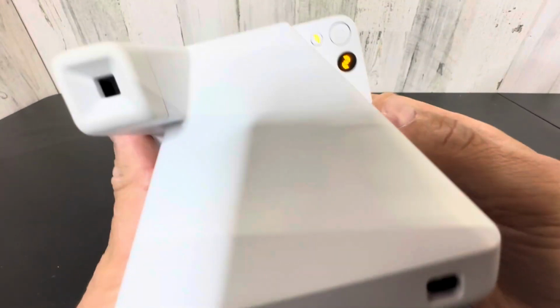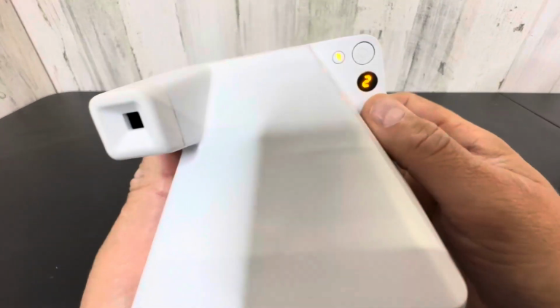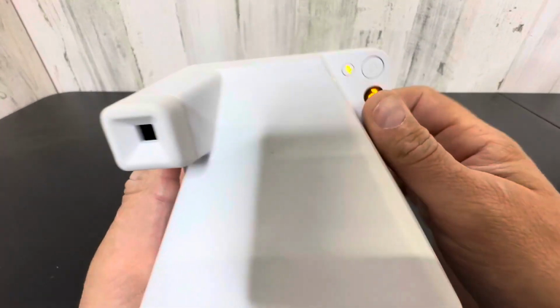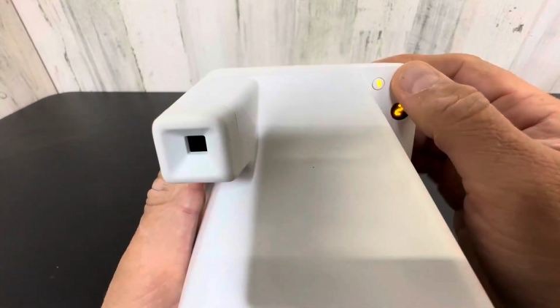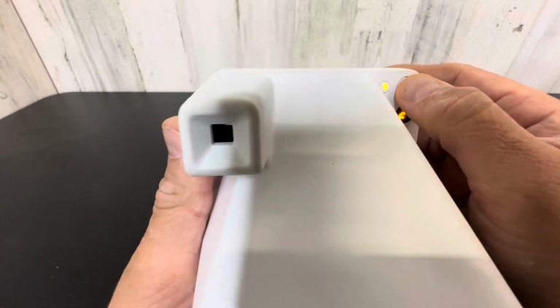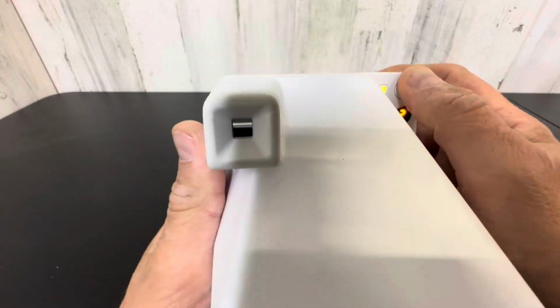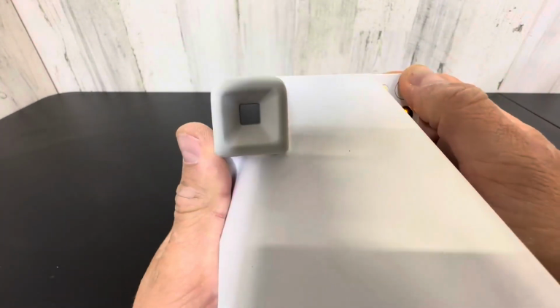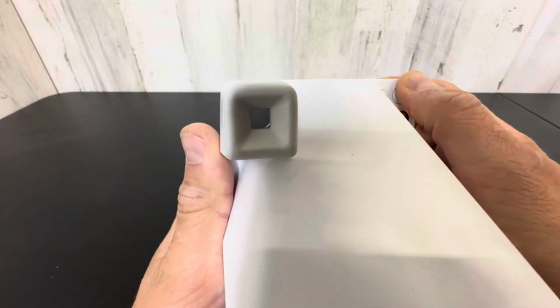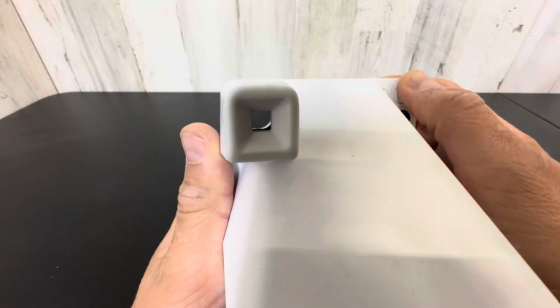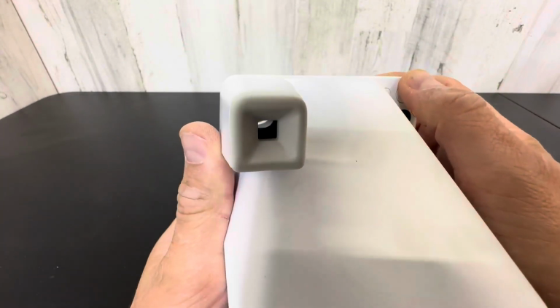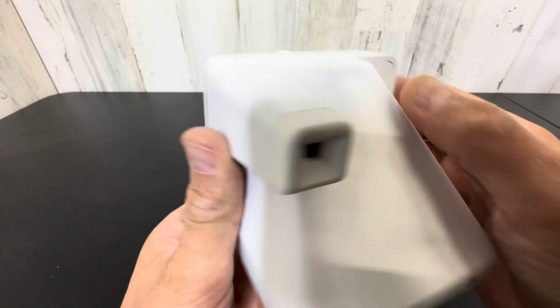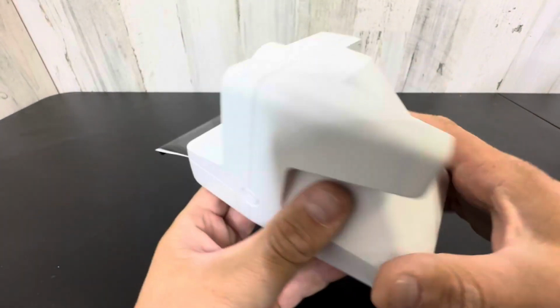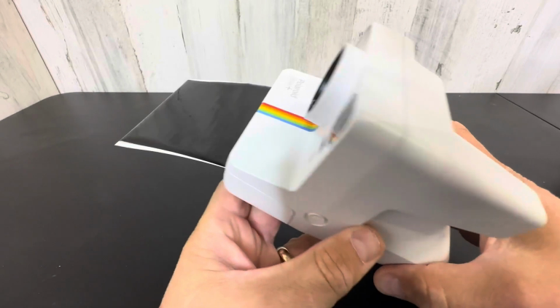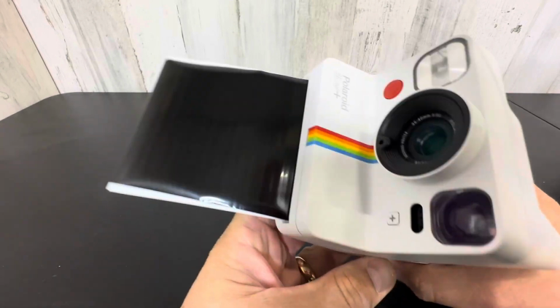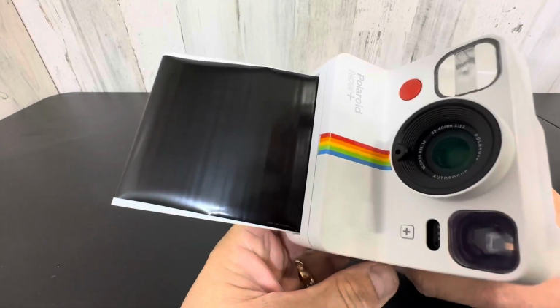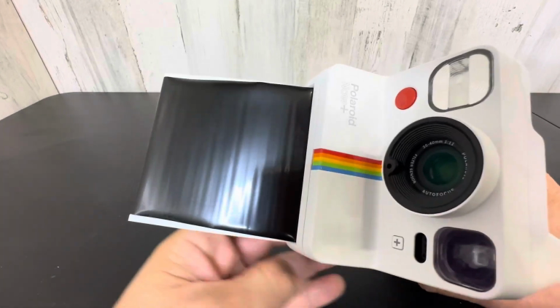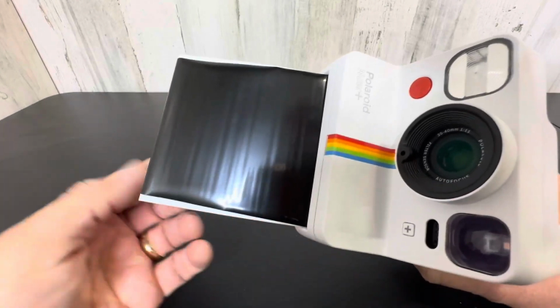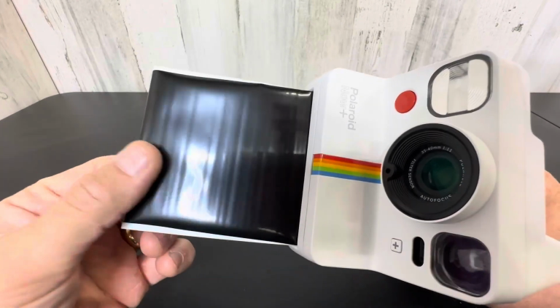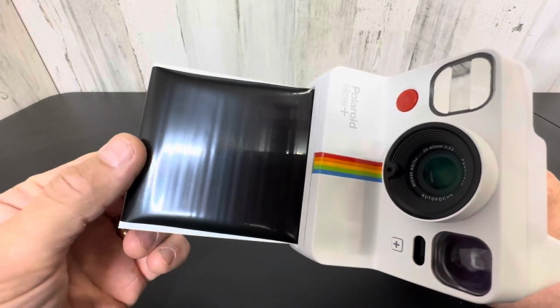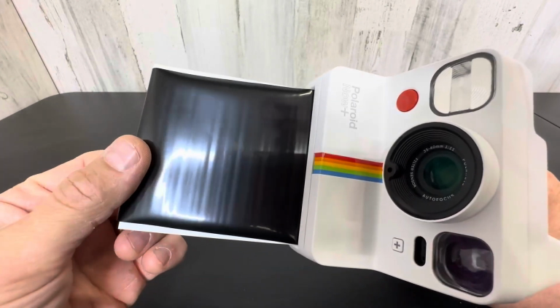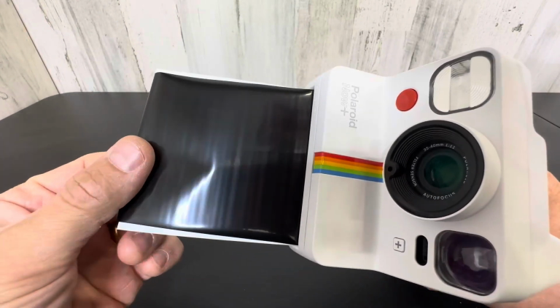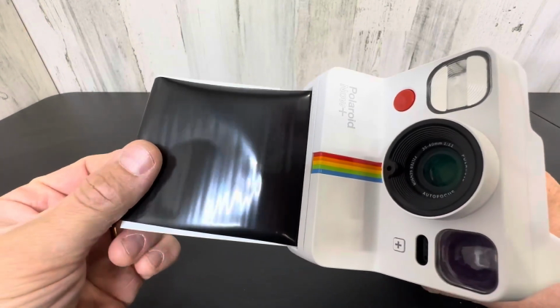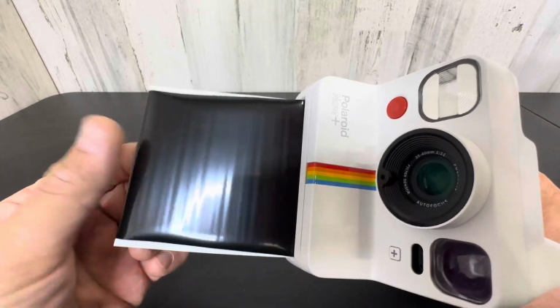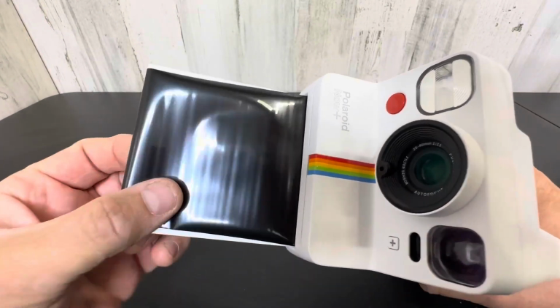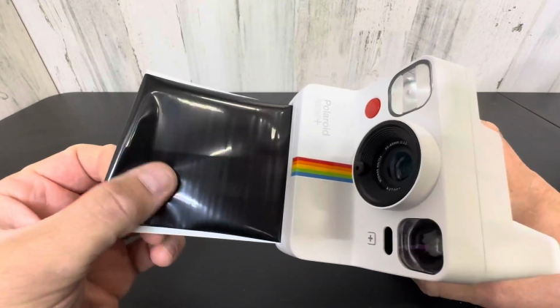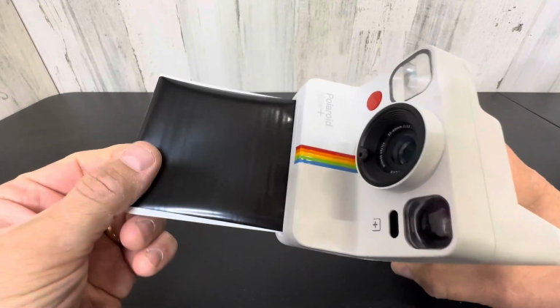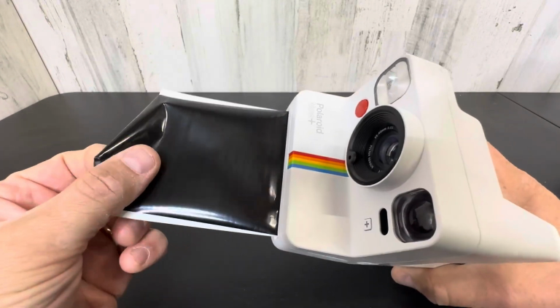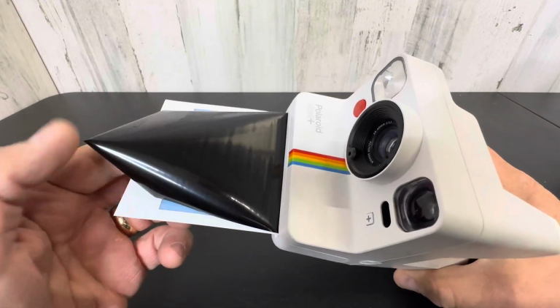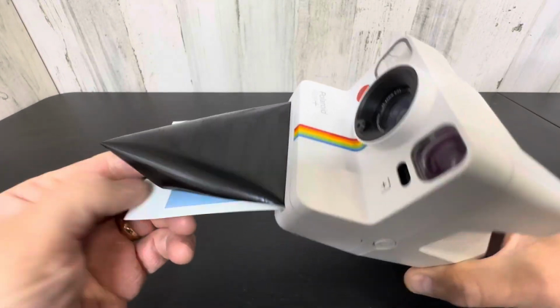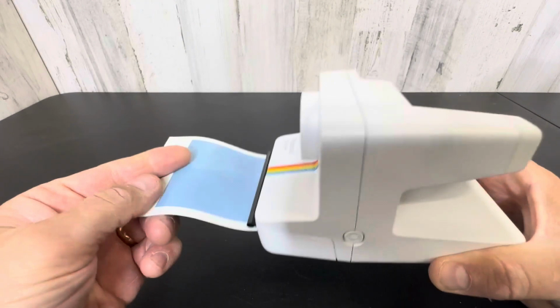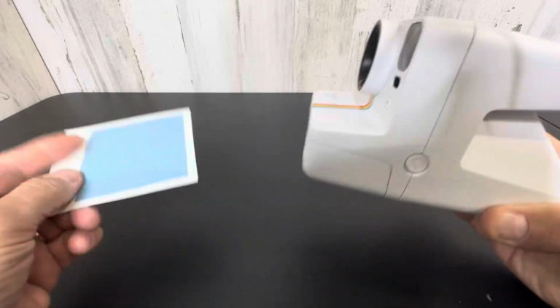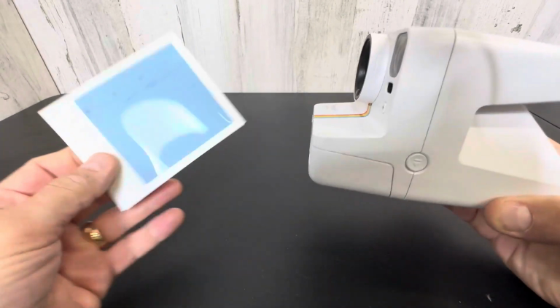You just hold it and boom, shoot a picture, and out comes the Polaroid. Look at that — isn't that amazing? Super cool. Reminds me of when I was young.